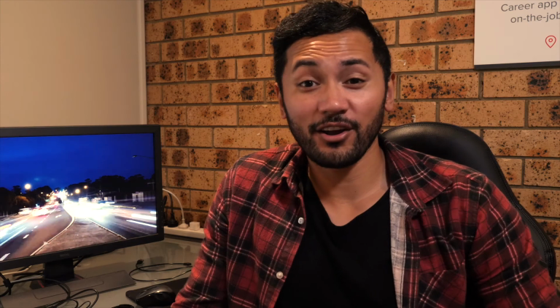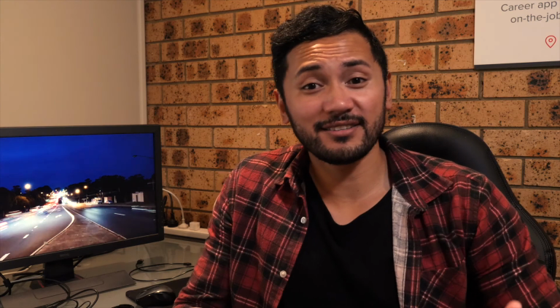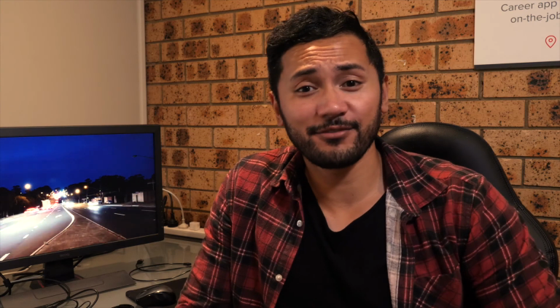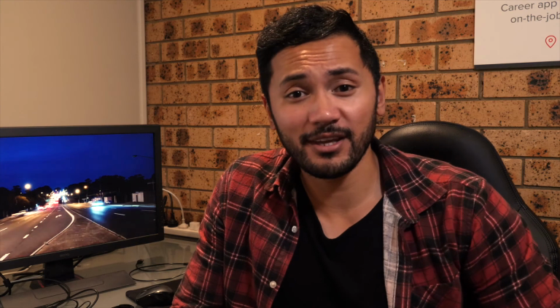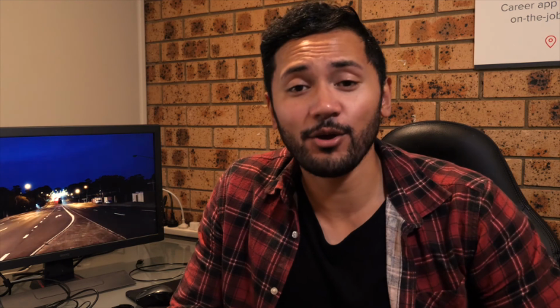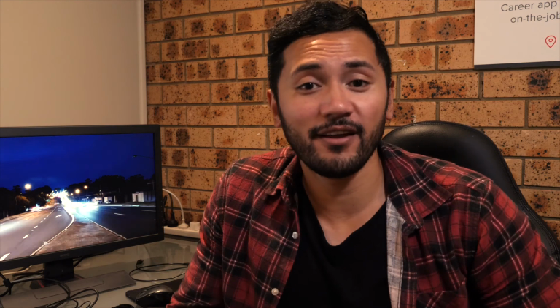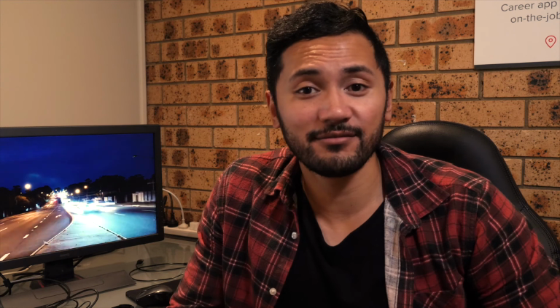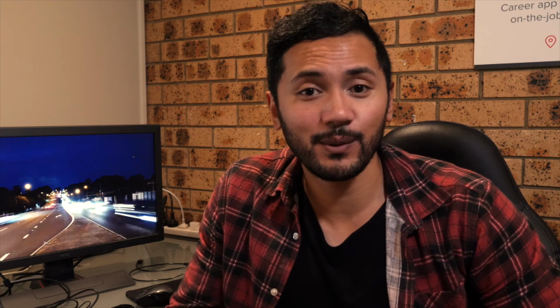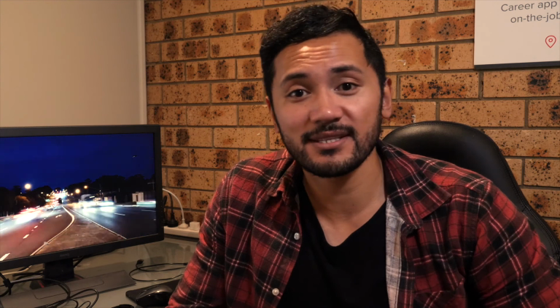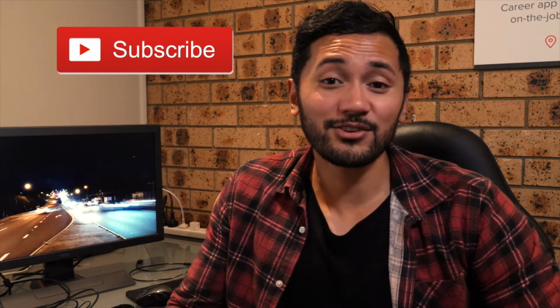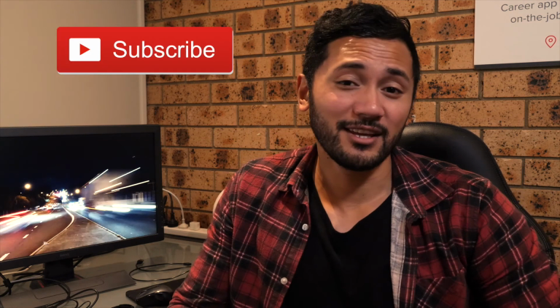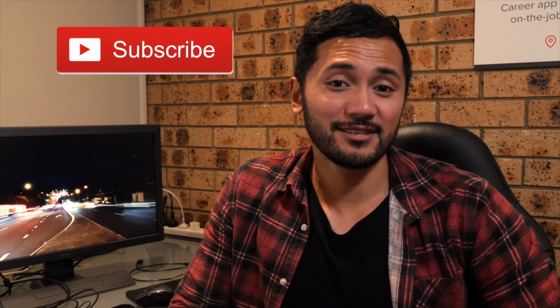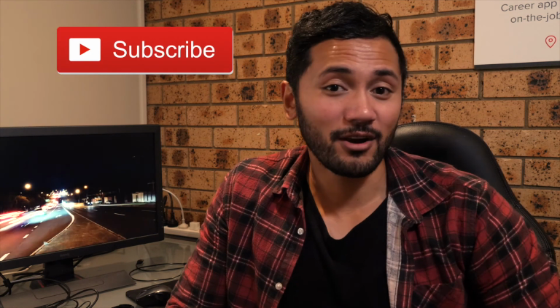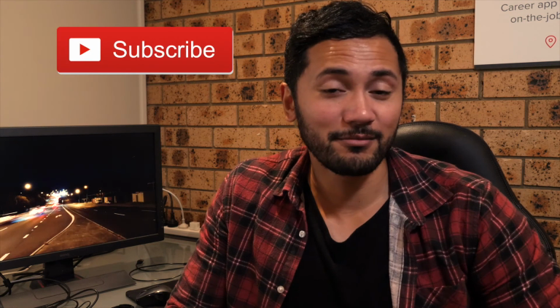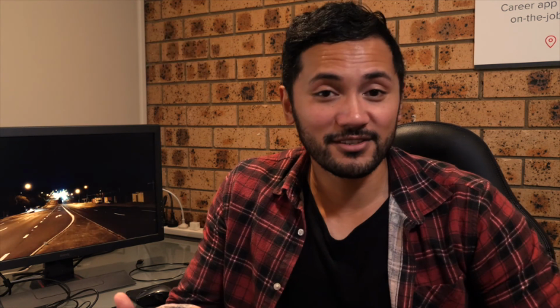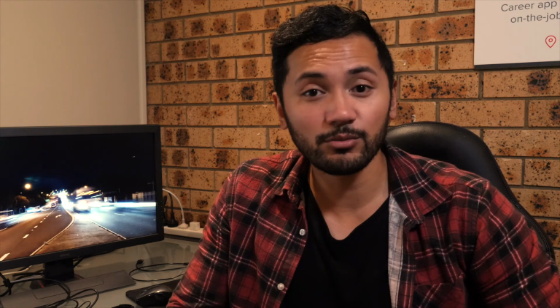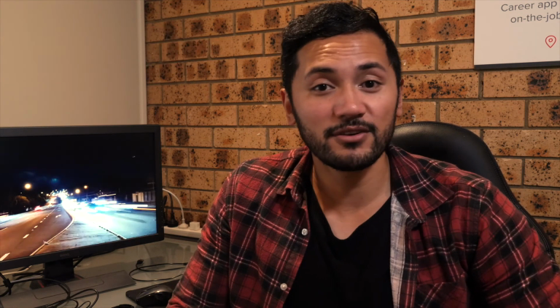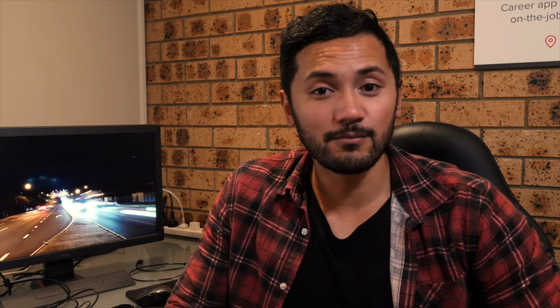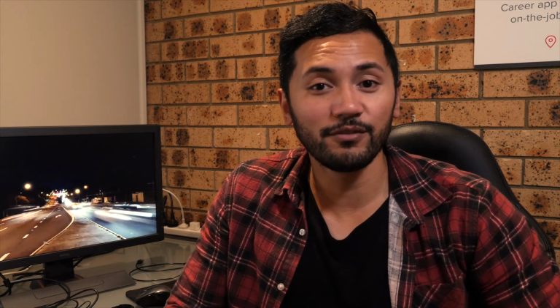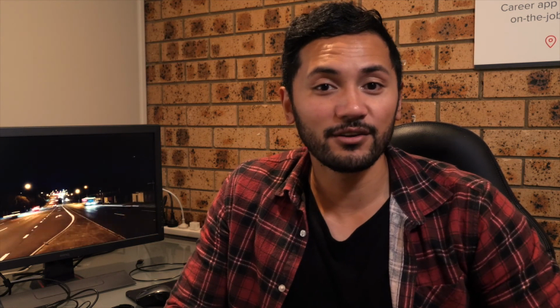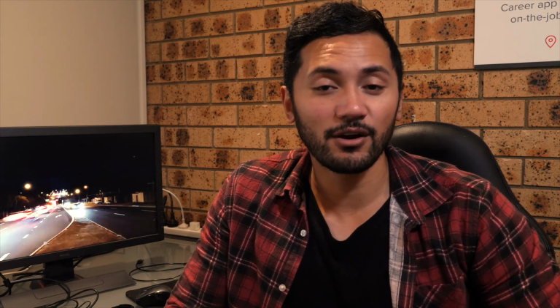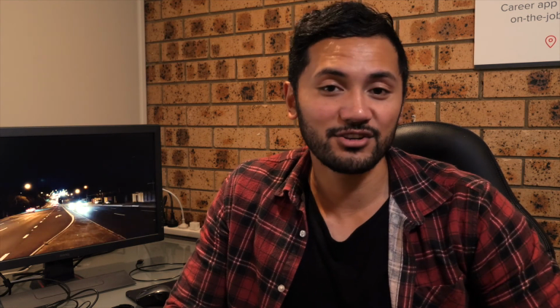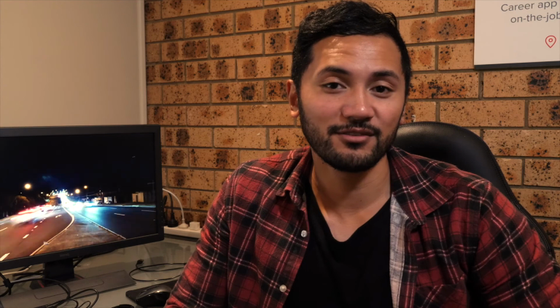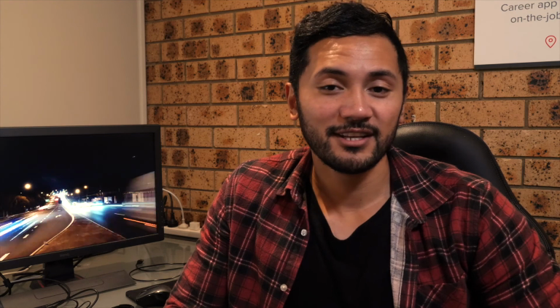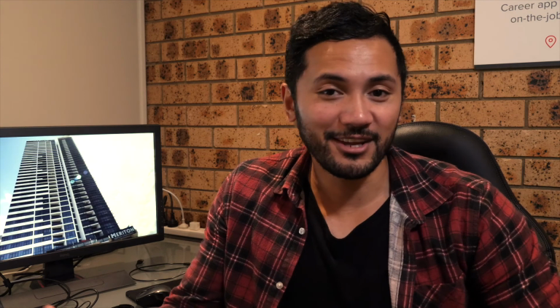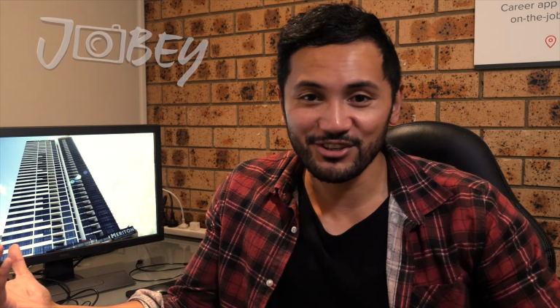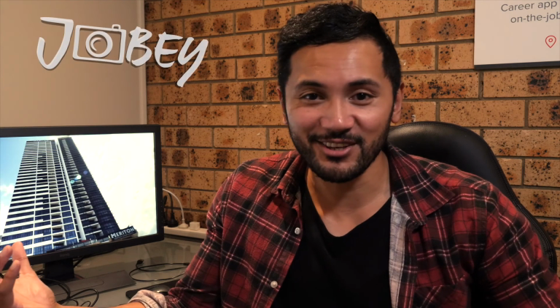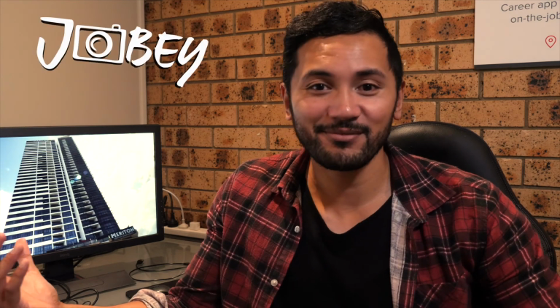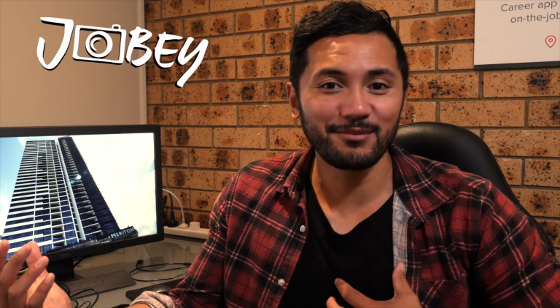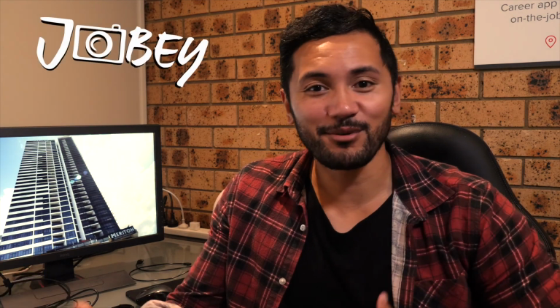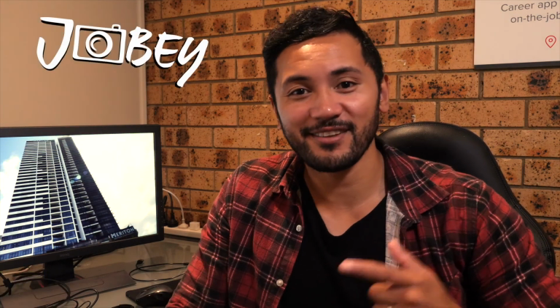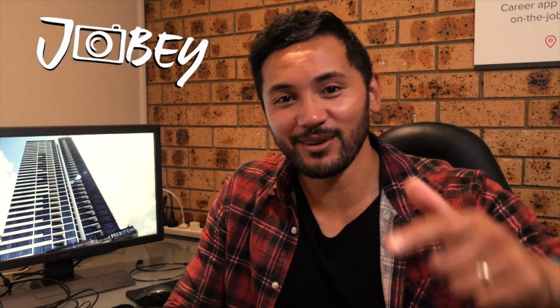Alright guys, that's it from me. I hope you found some value in this. Make sure to hit the subscribe button because I will be posting more videos on my channel. Appreciate your time — my name is Joby, have a good one.